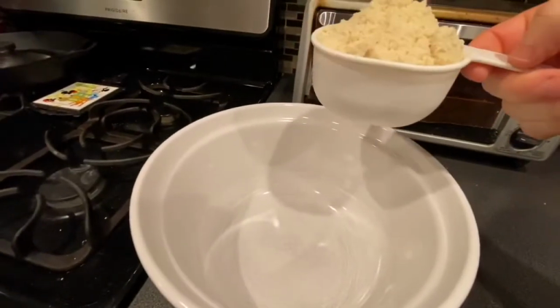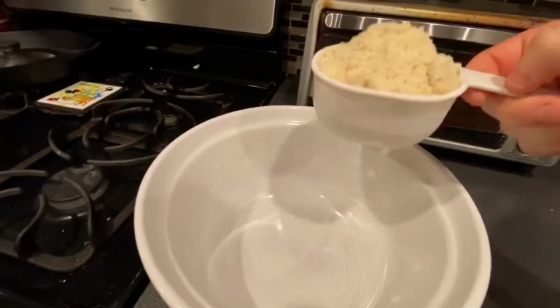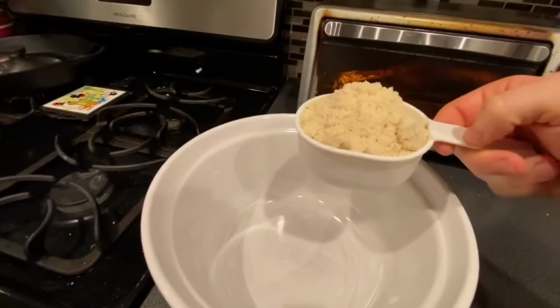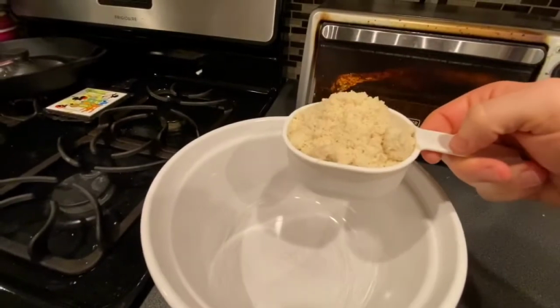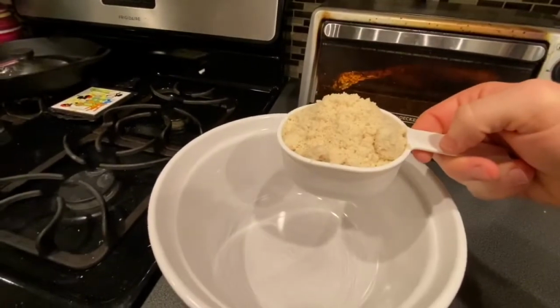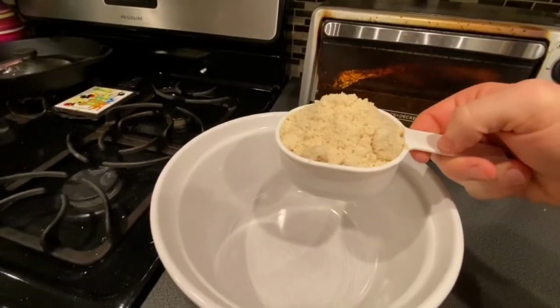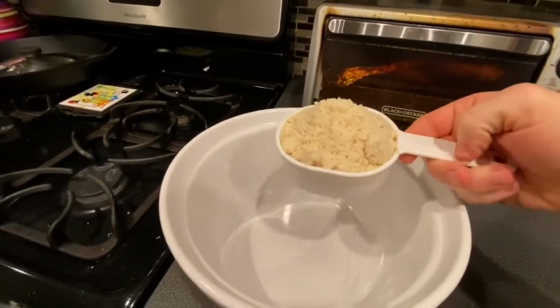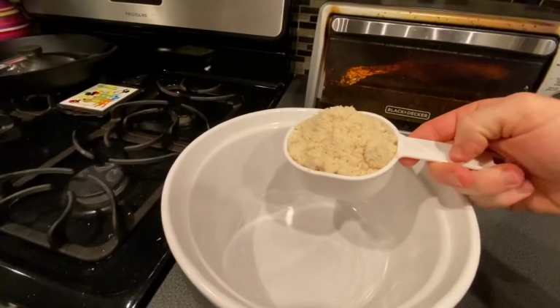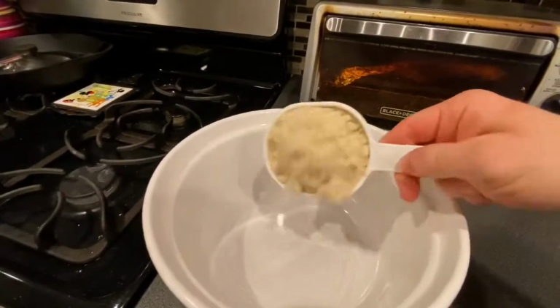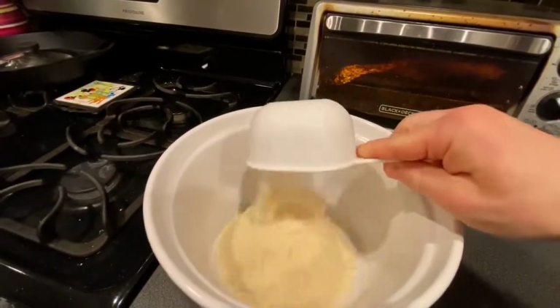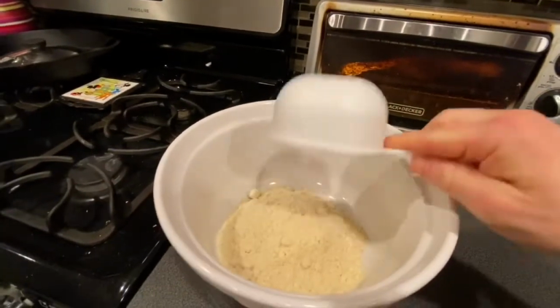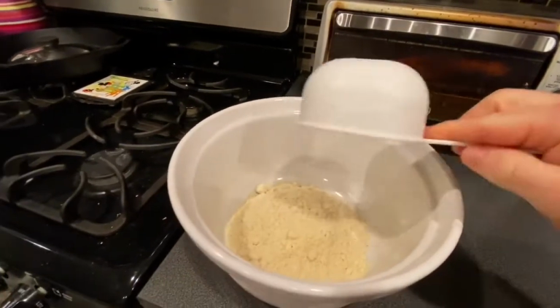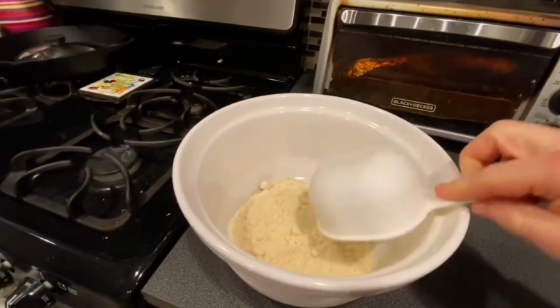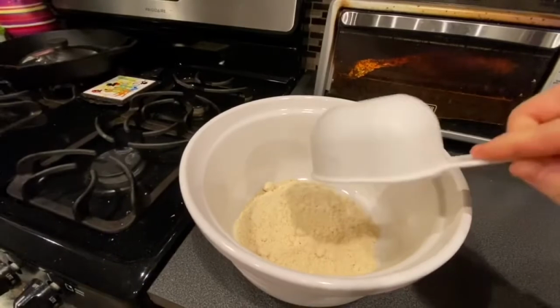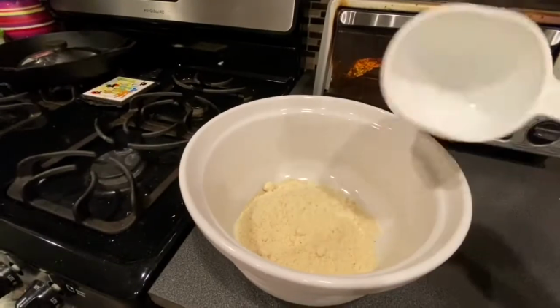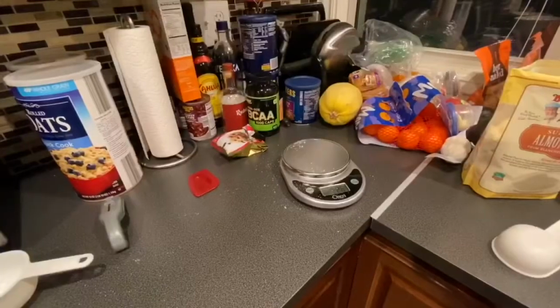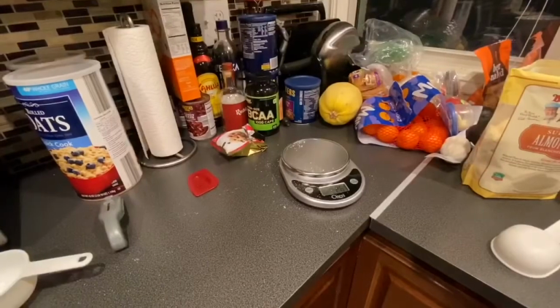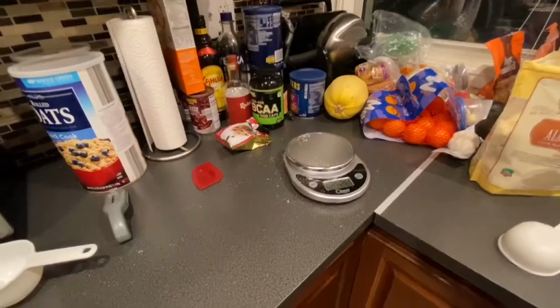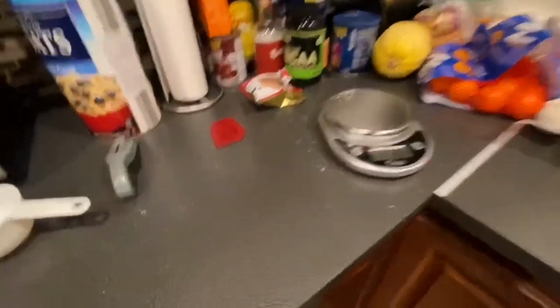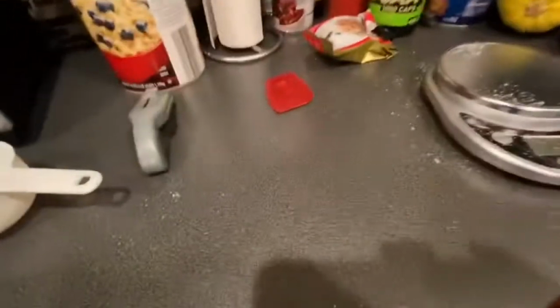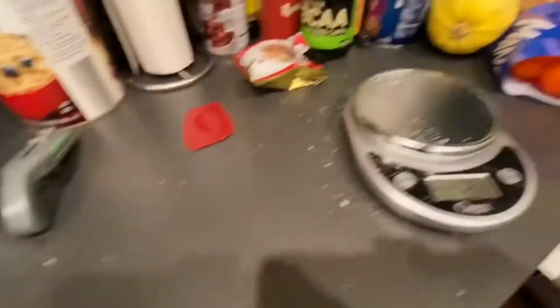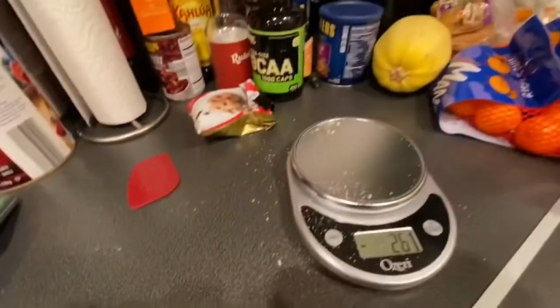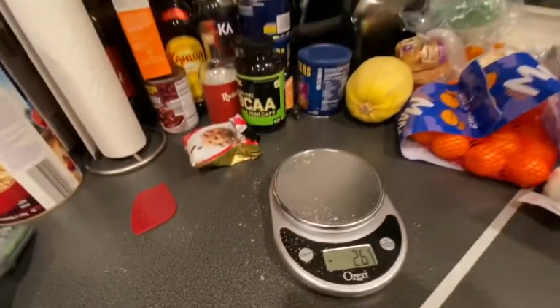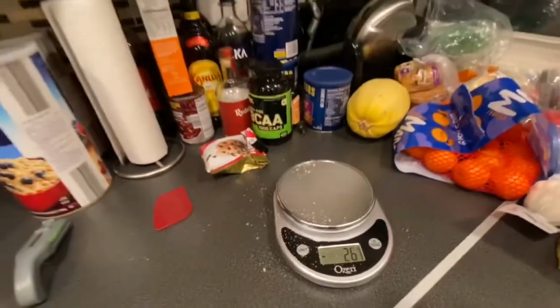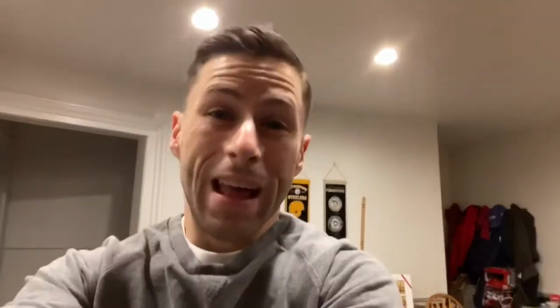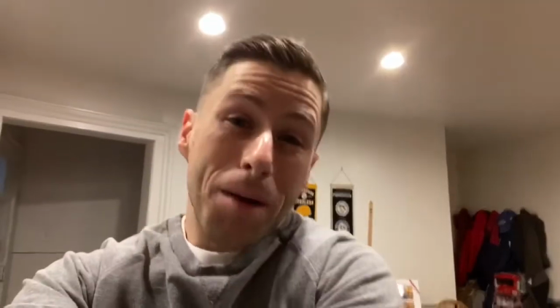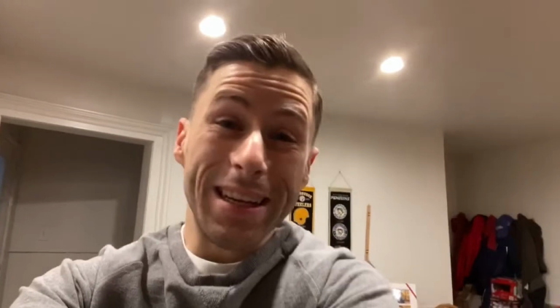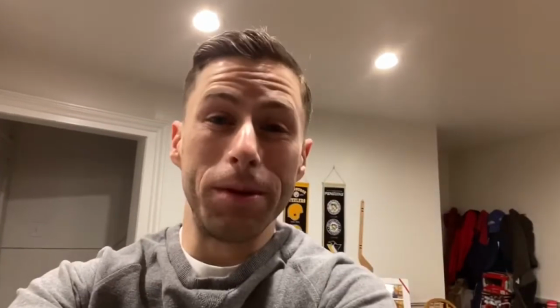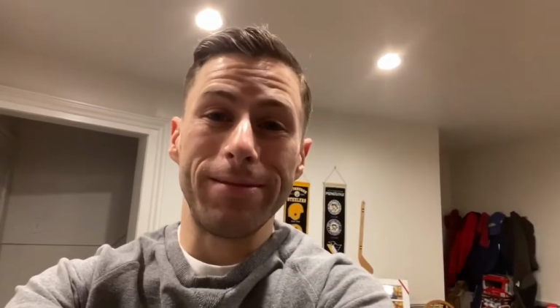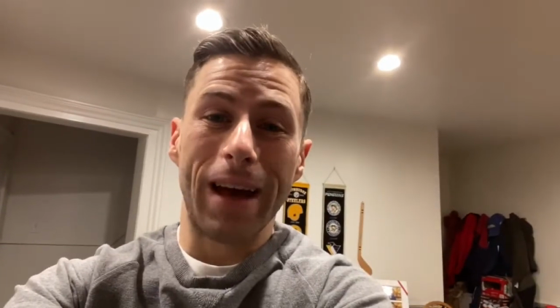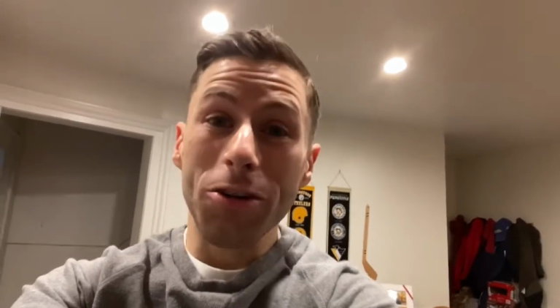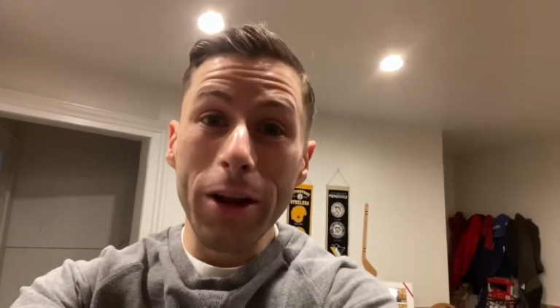Alright, here it comes — 112 grams or 1 cup of almond flour. Be careful with this stuff because I kind of made a mess and it went everywhere. I probably did it wrong, but I don't know the right way to do it.